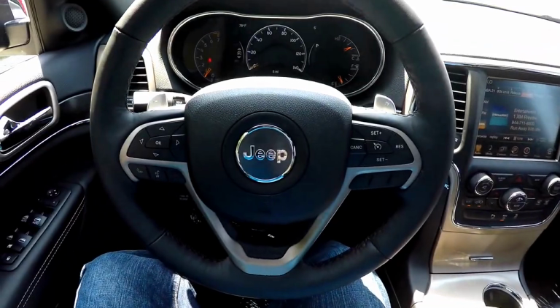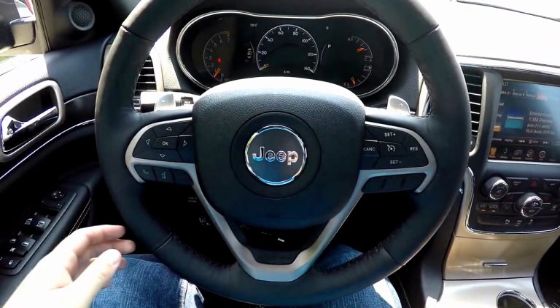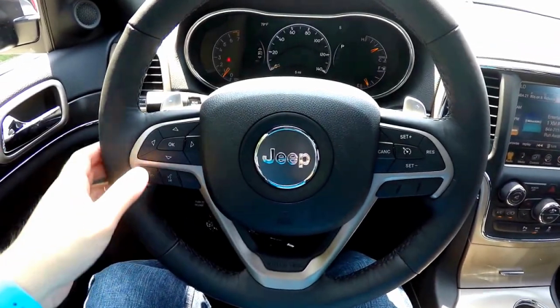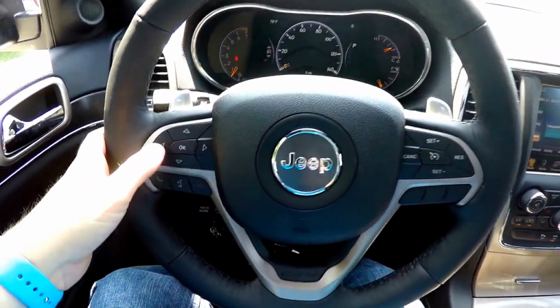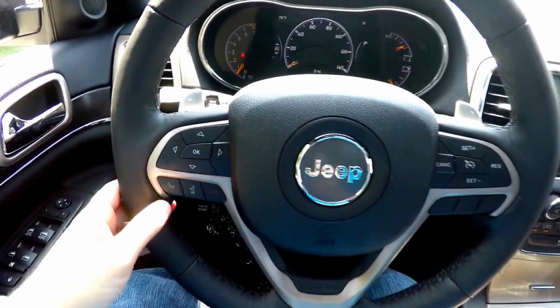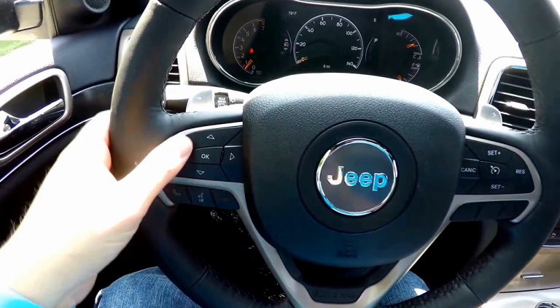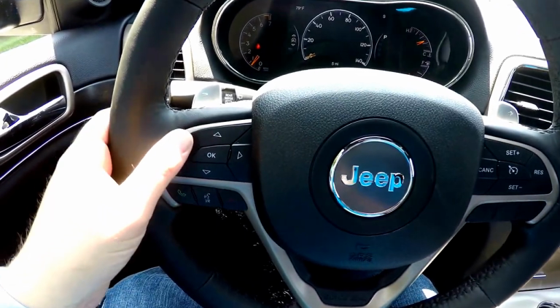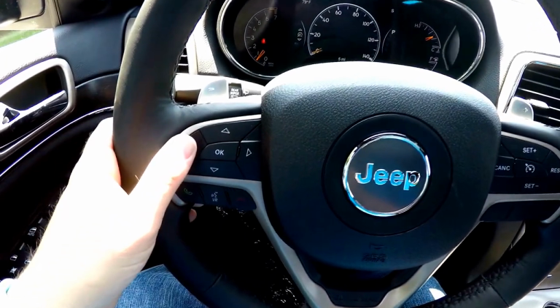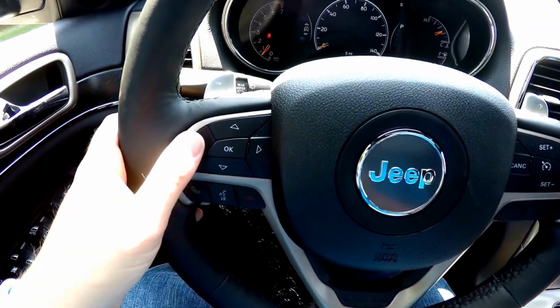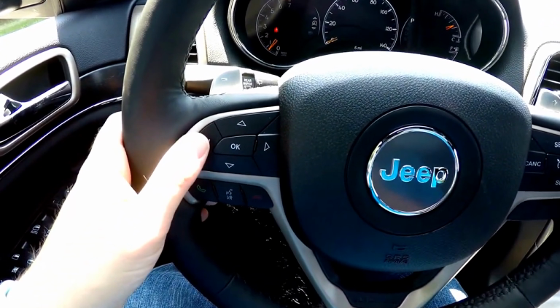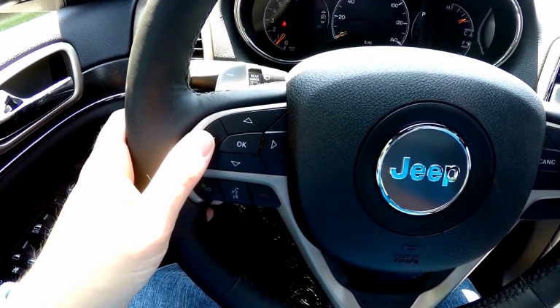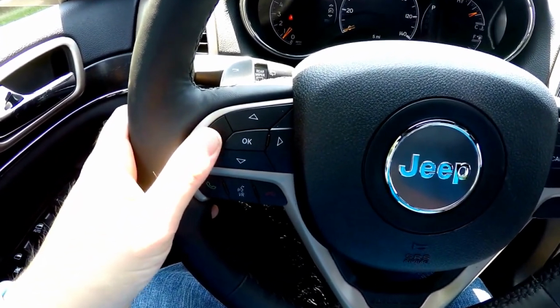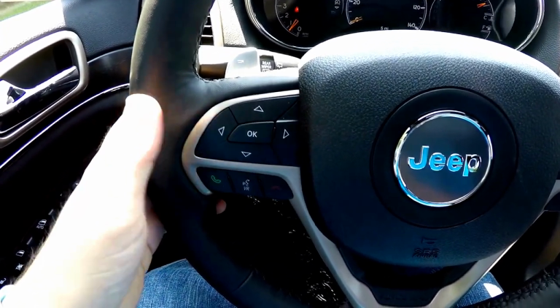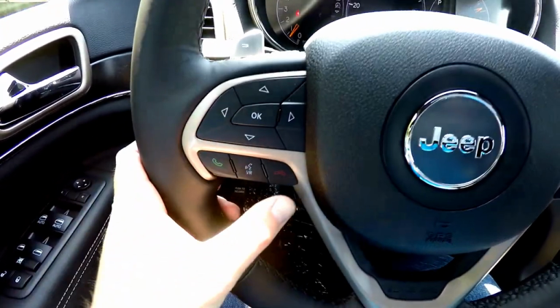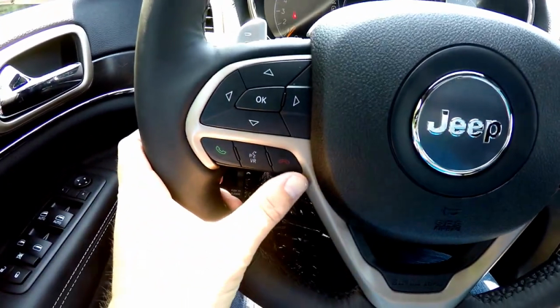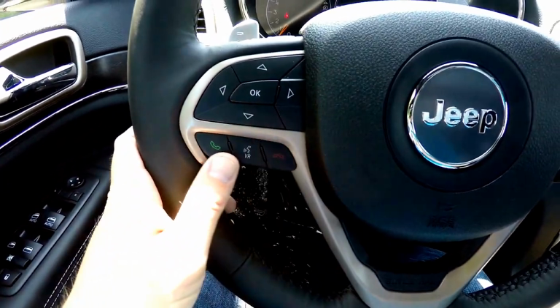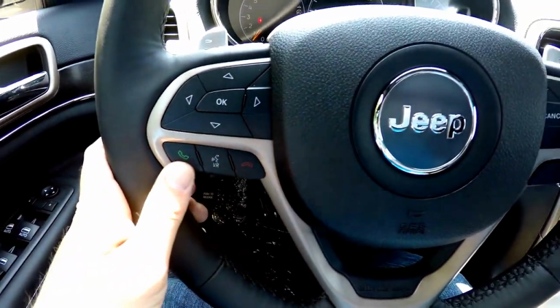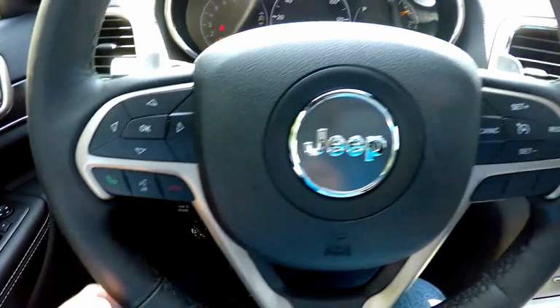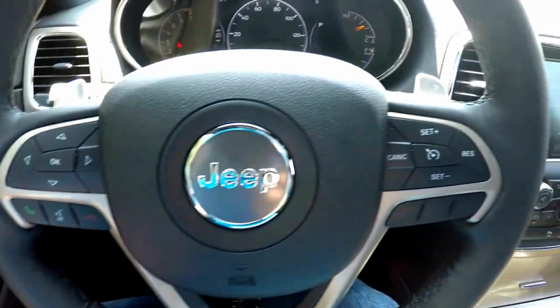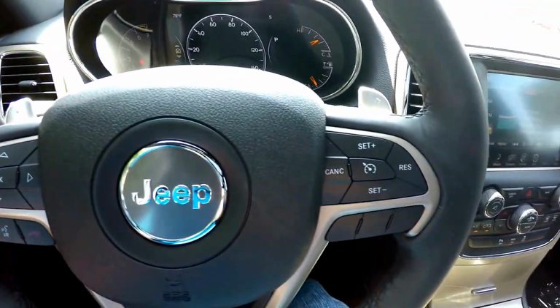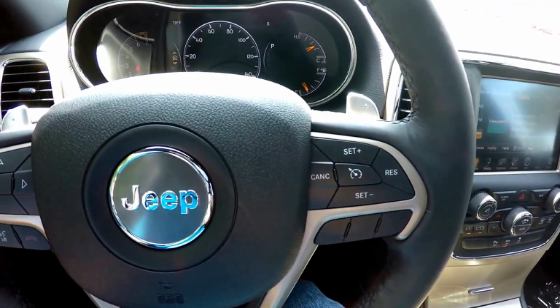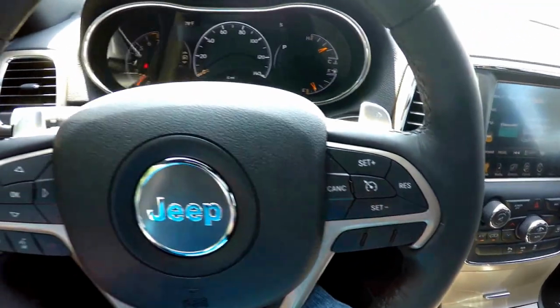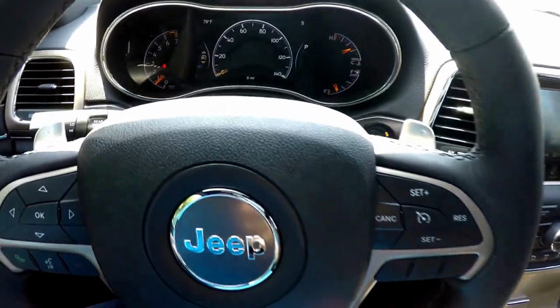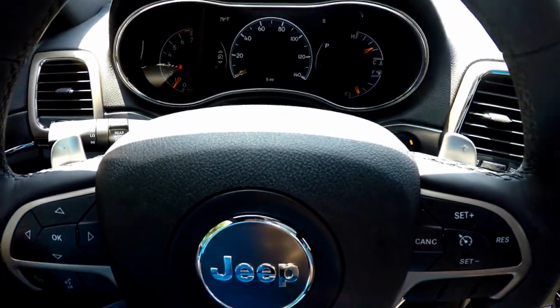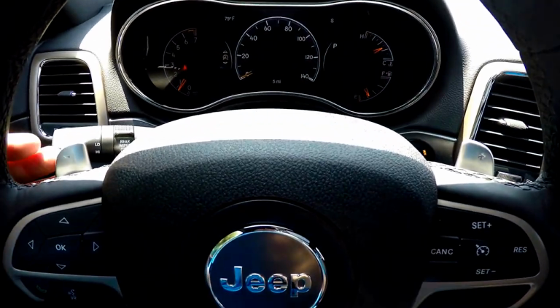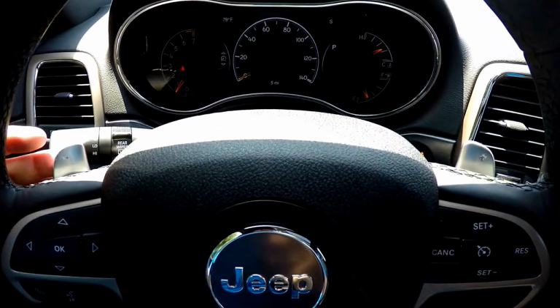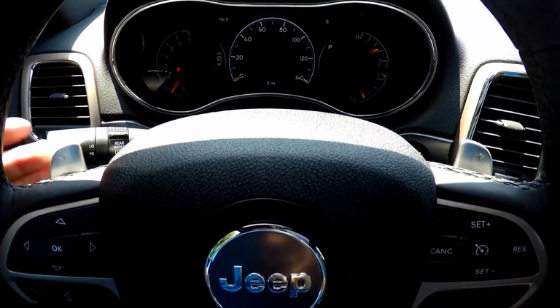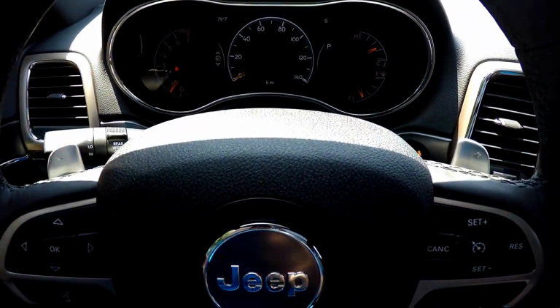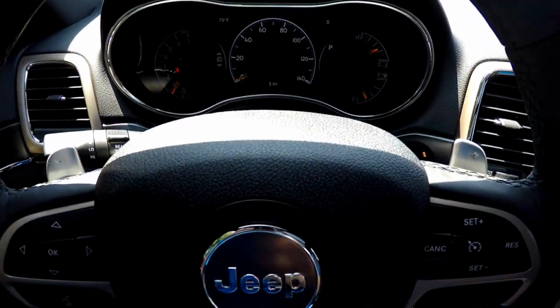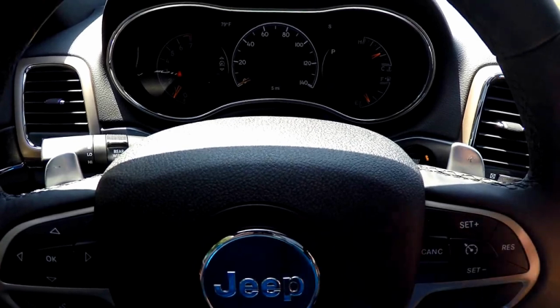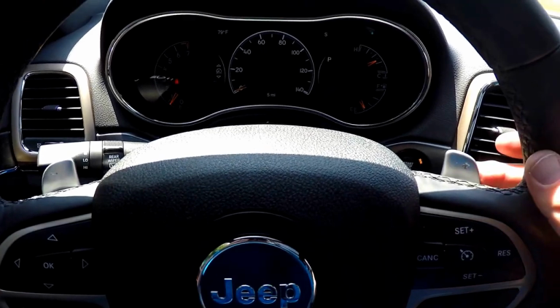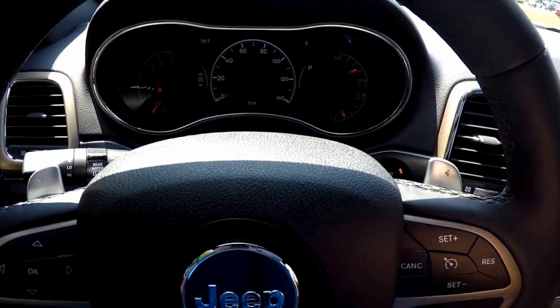Panning through the interior for a little more detail. On the steering wheel, you have your 7-inch reconfigurable instrument cluster controls. We've also got your Uconnect Bluetooth and cruise control. You can use the paddle shifters — downshift on the left, upshift on the right.